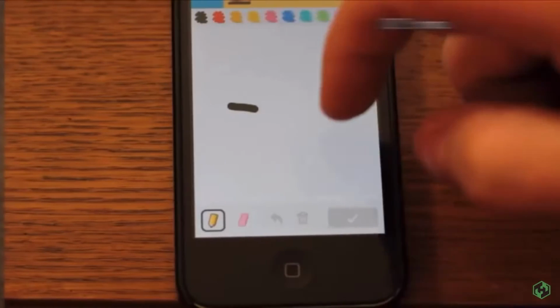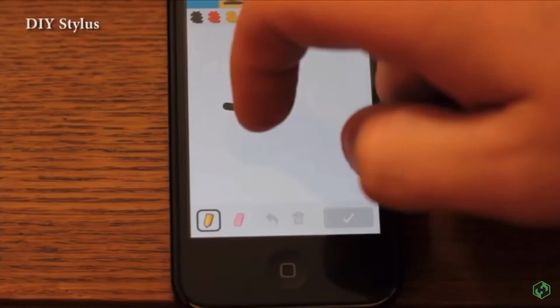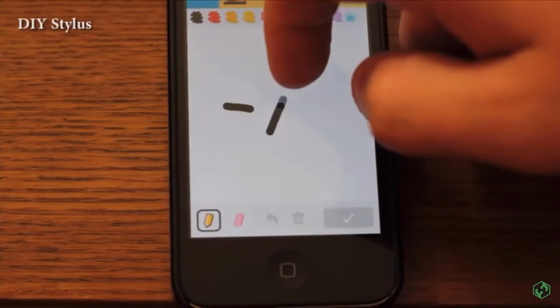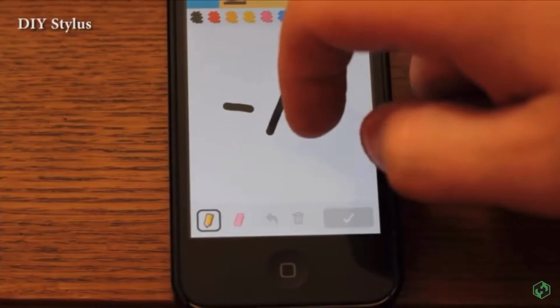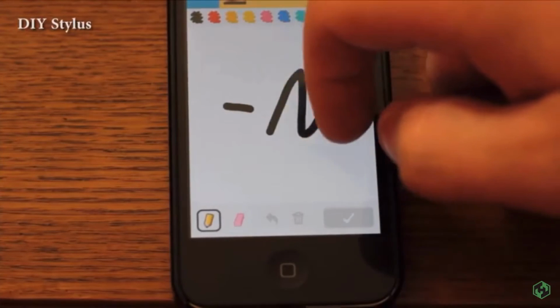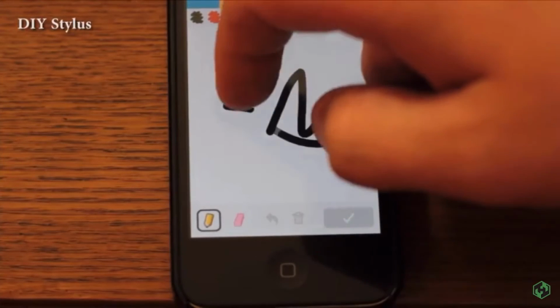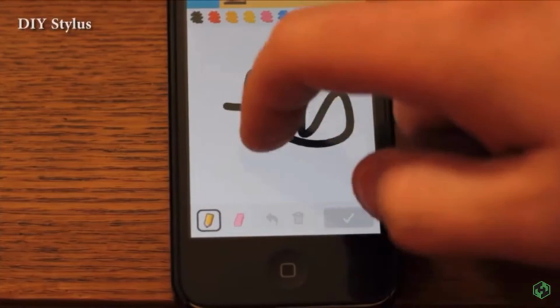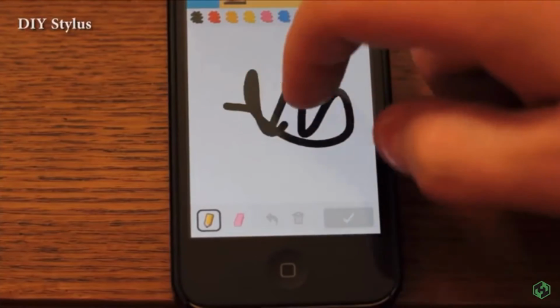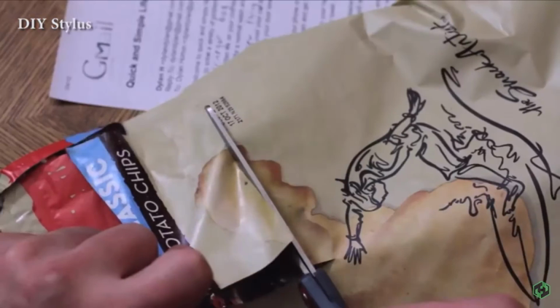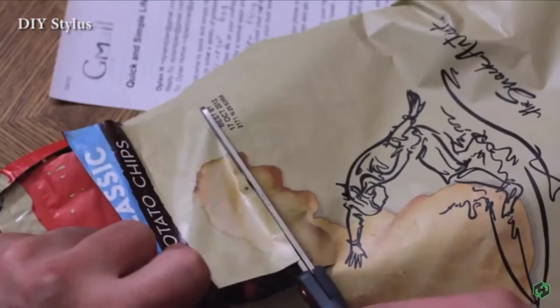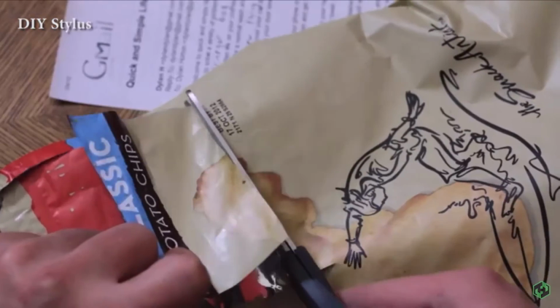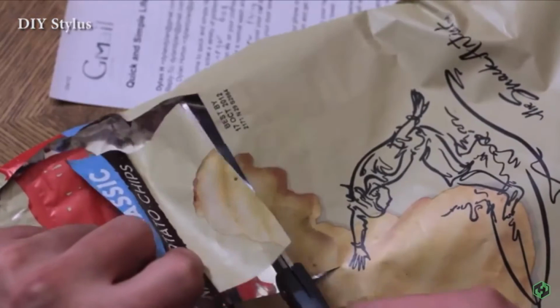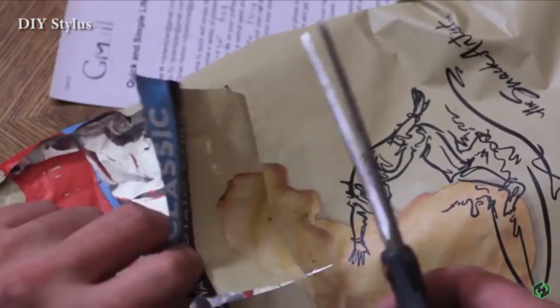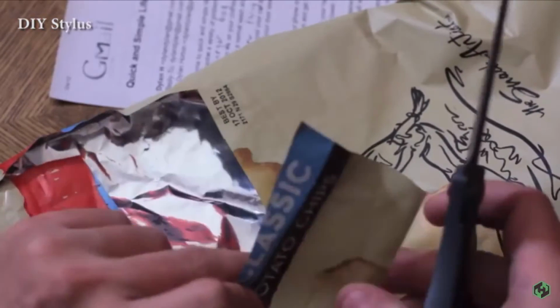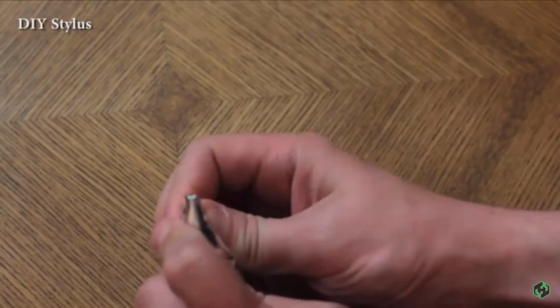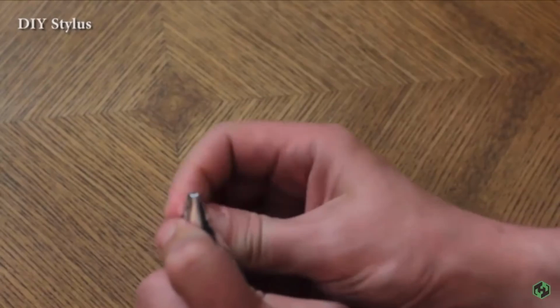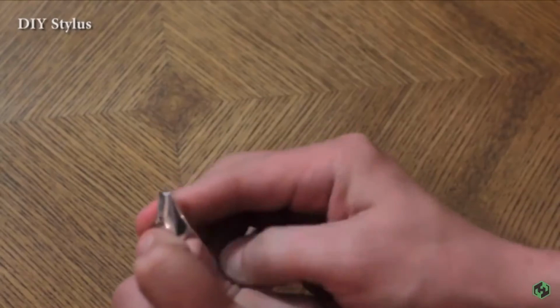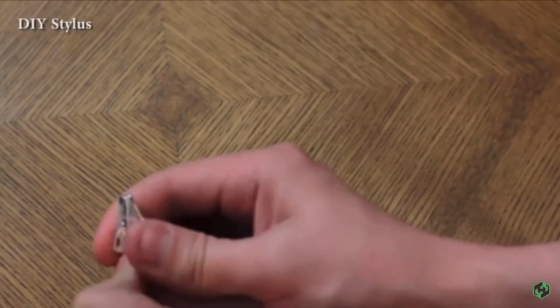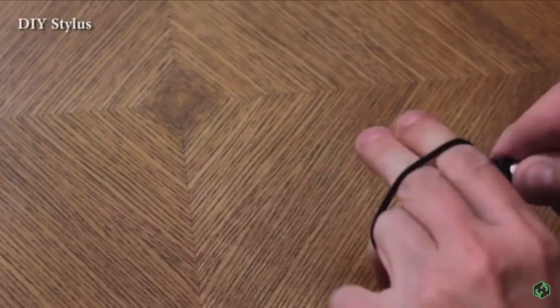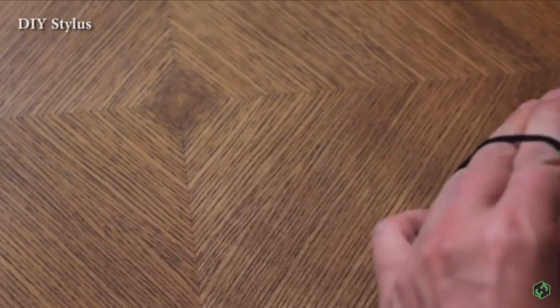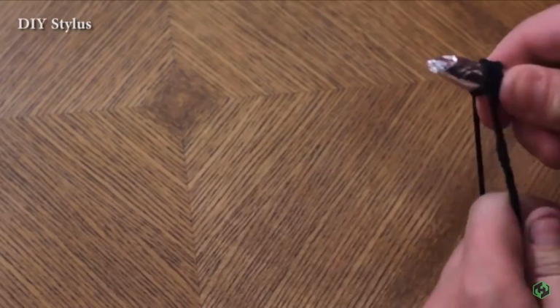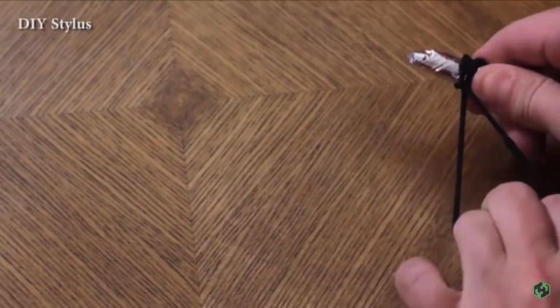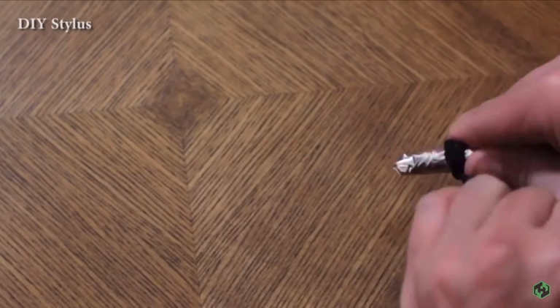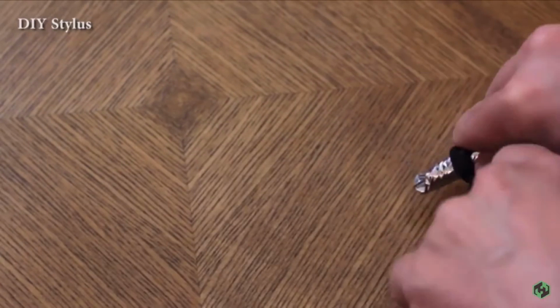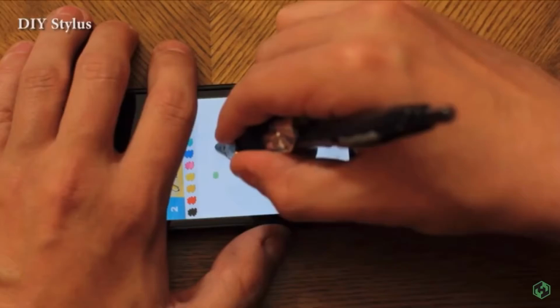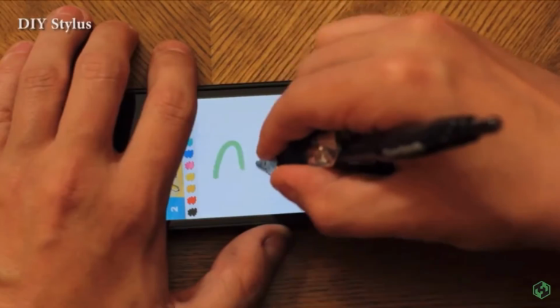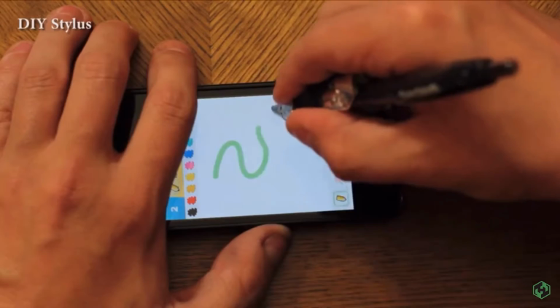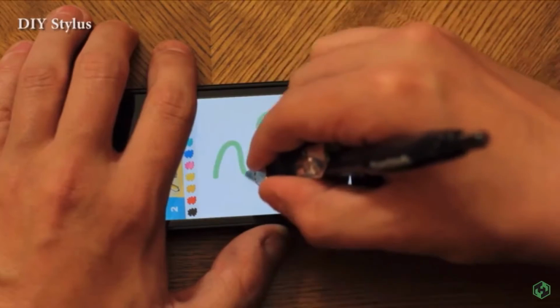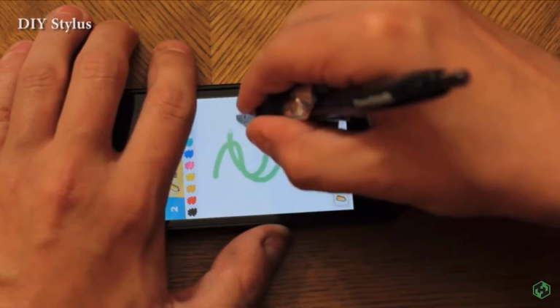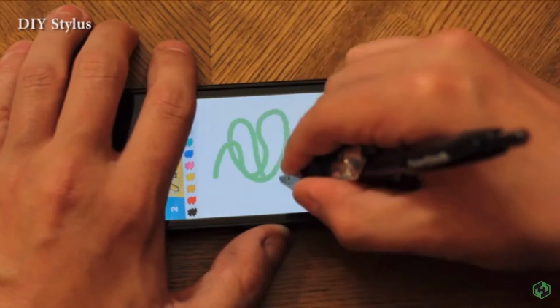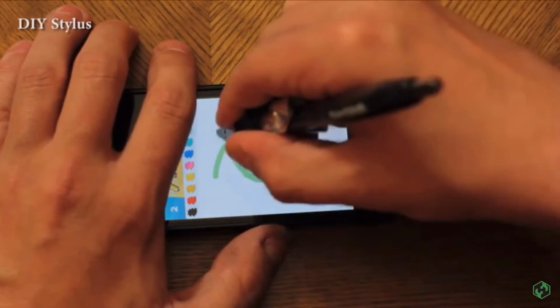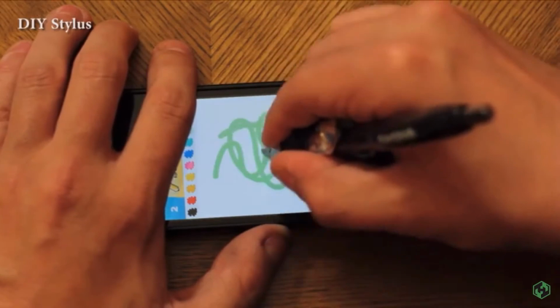Tired of drawing on your phone or tablet with your finger? Cut a piece away from a bag of chips, put it around the pen, and get the rubber band to hold it into place. You now have a fully functional stylus.